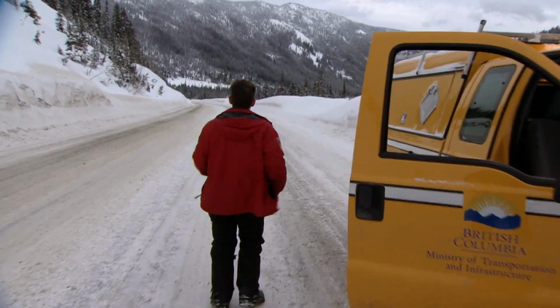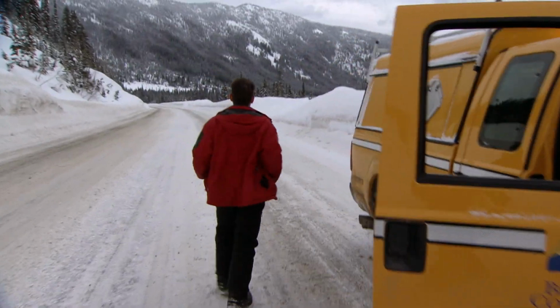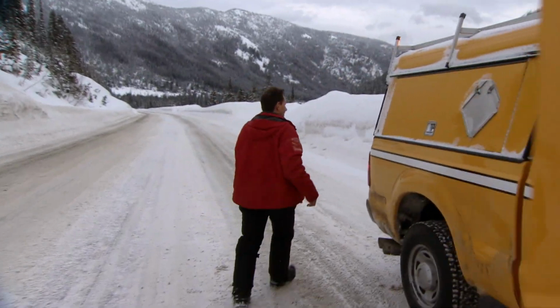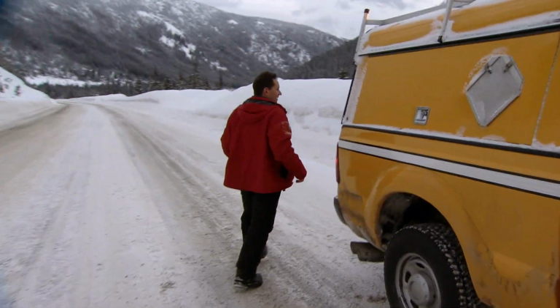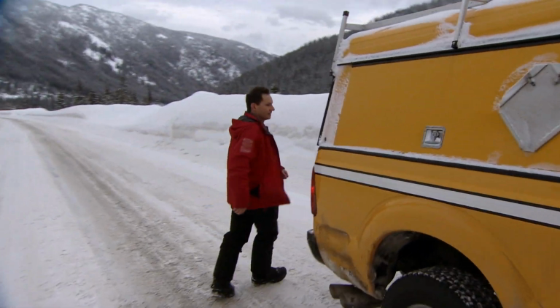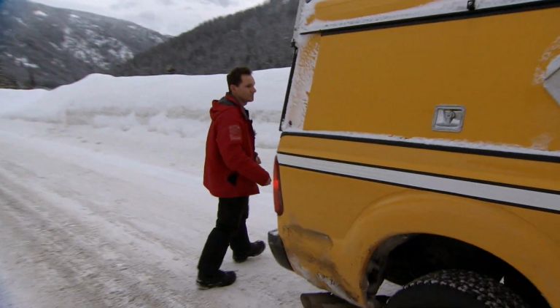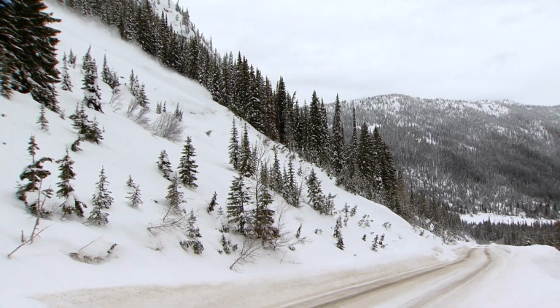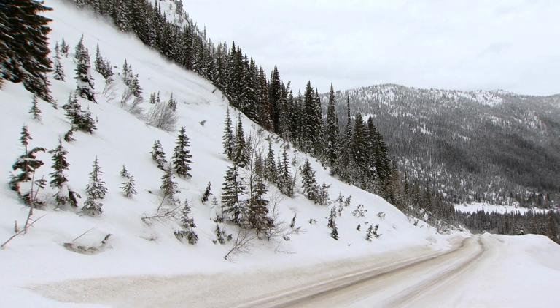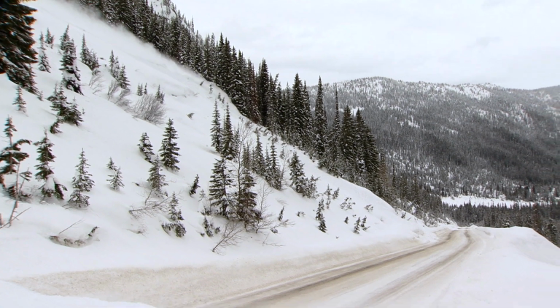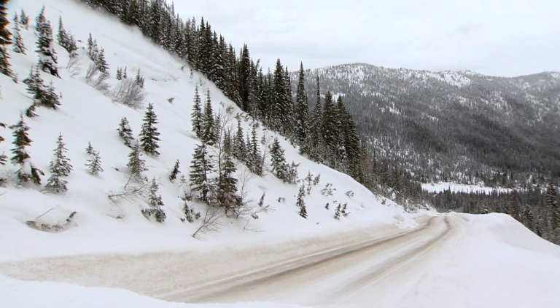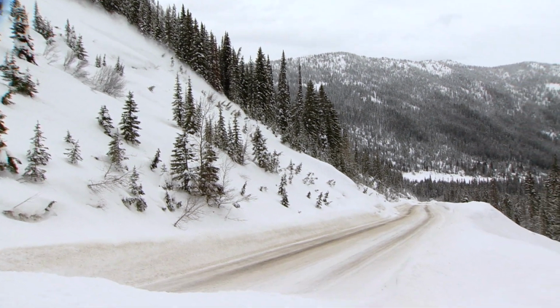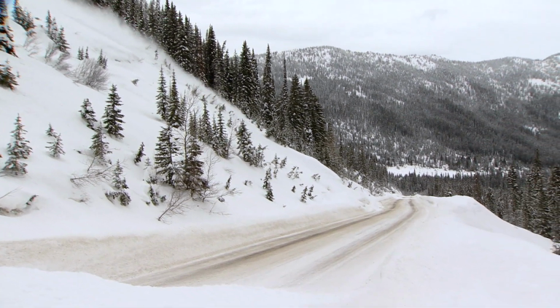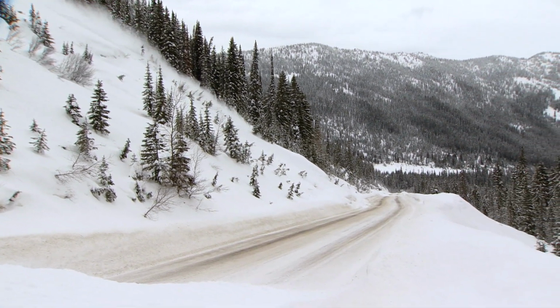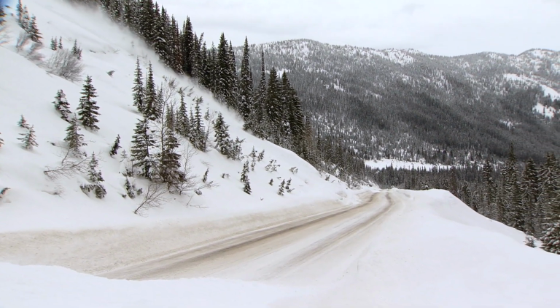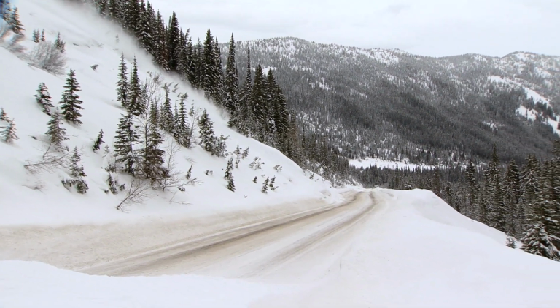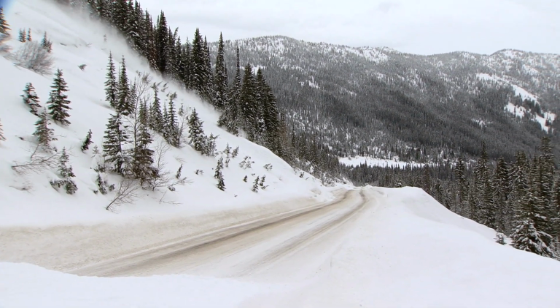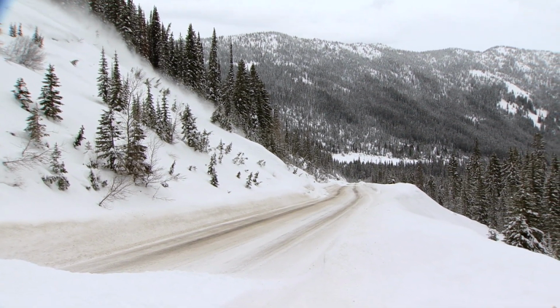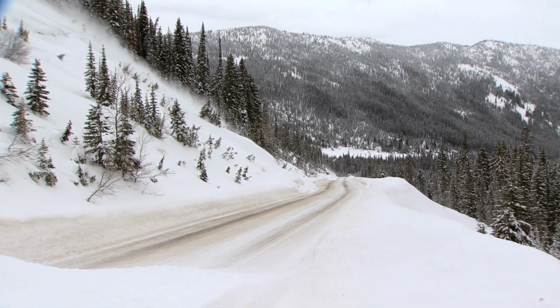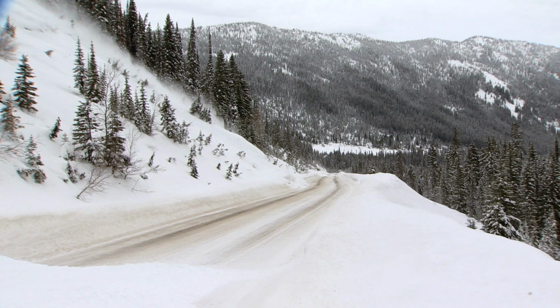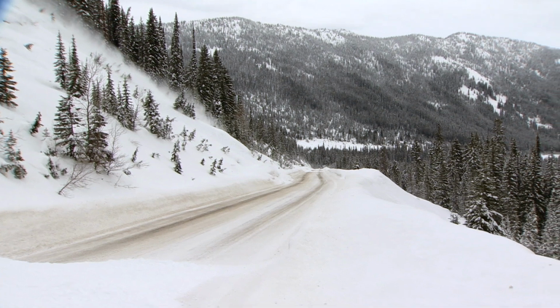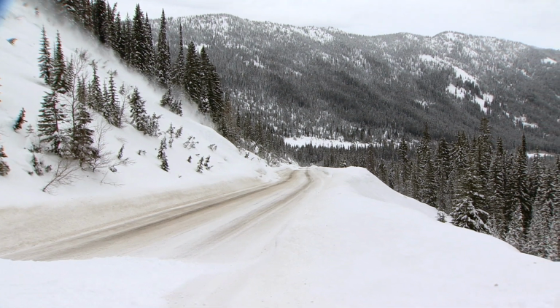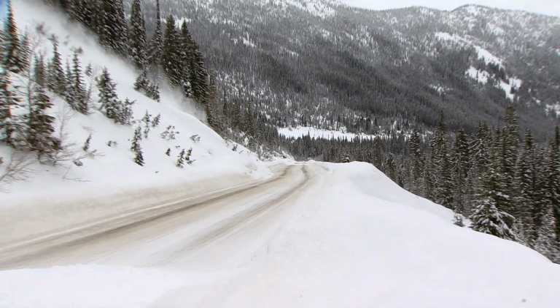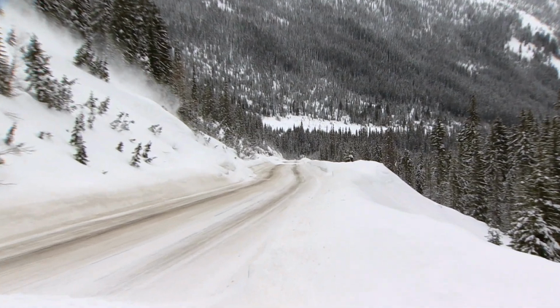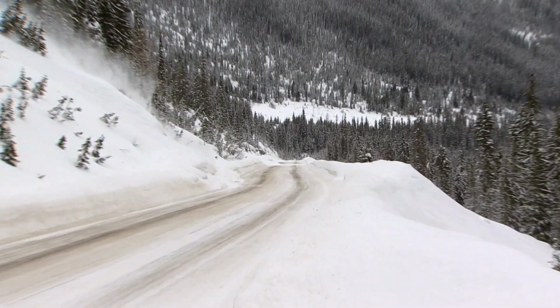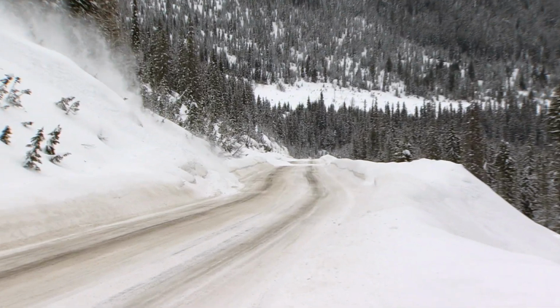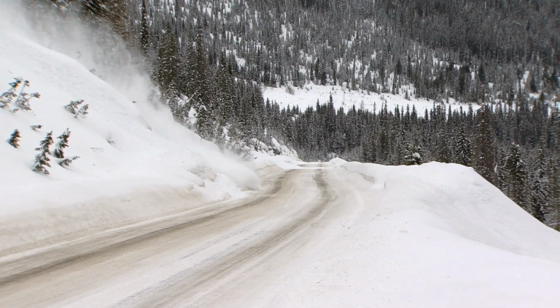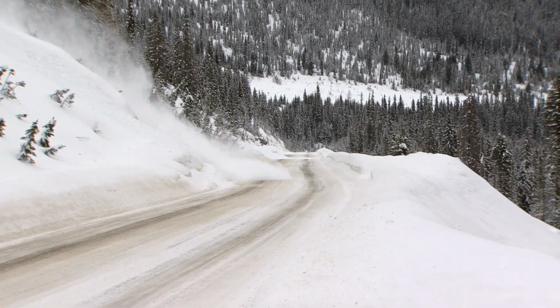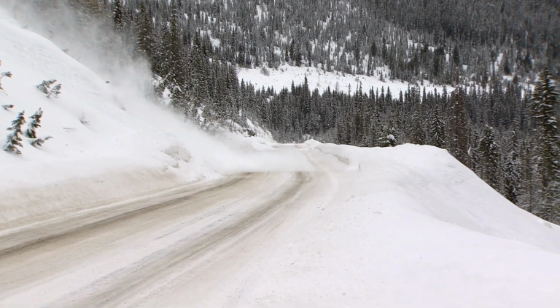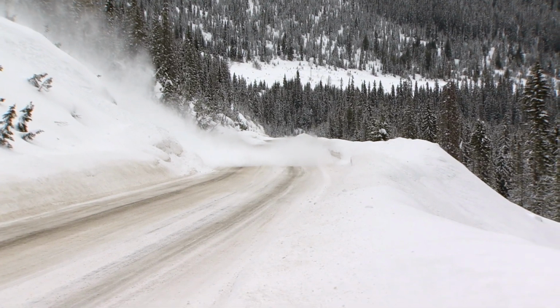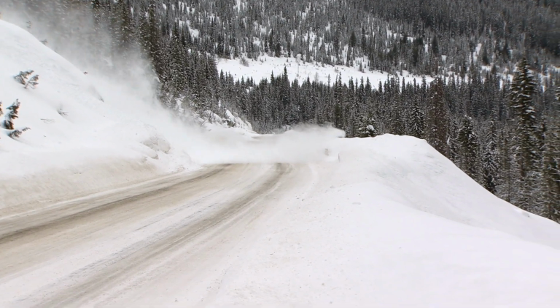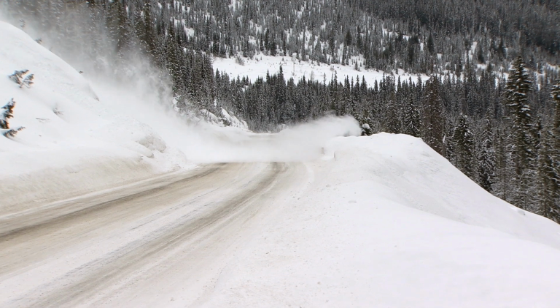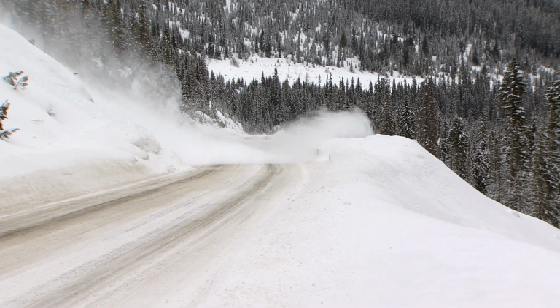After a few tense moments, it's a success. The snow flies down the mountain and onto the Kootenay Pass Highway. This is incredible — it's a Weather Network first, but the storm hunters are about to do something really cool.